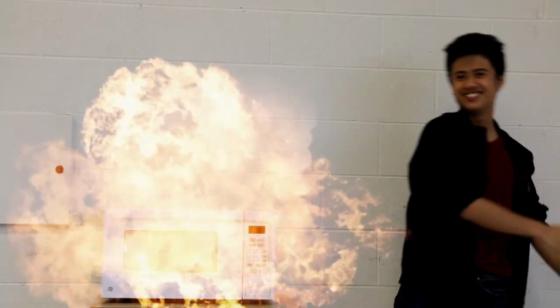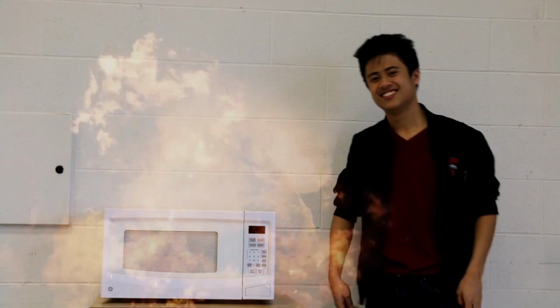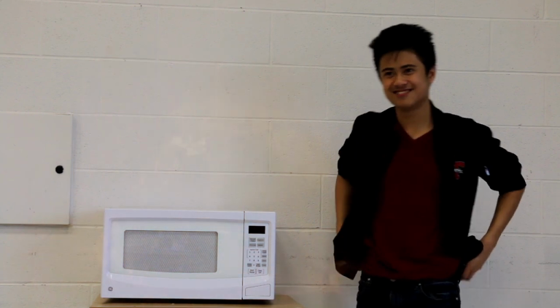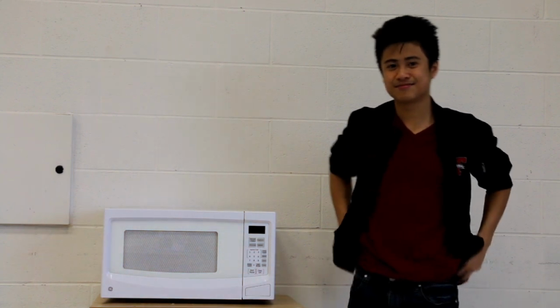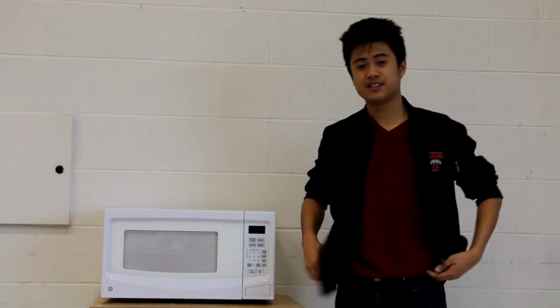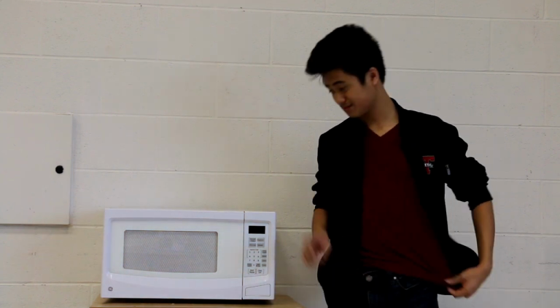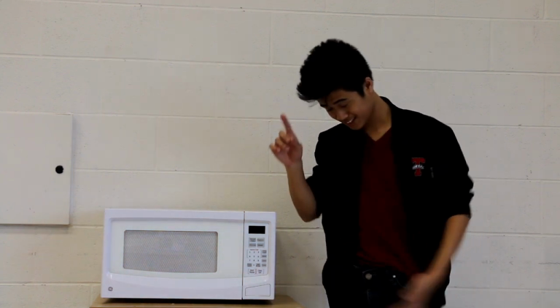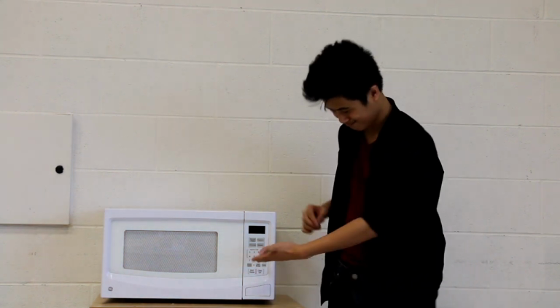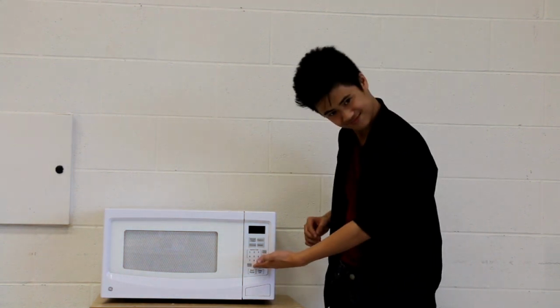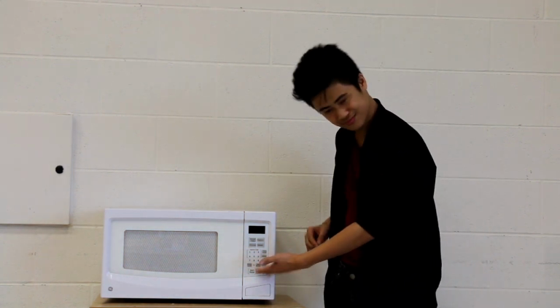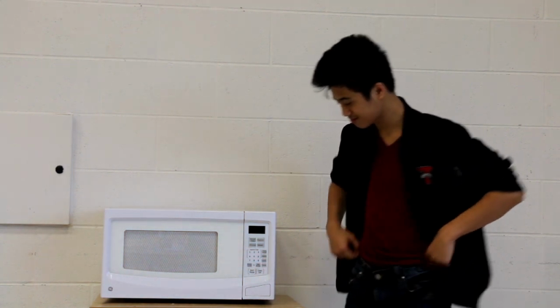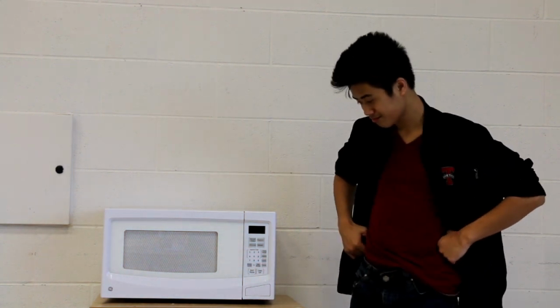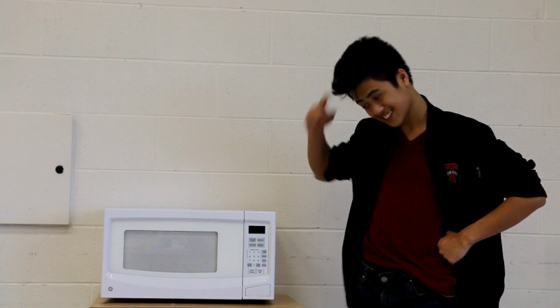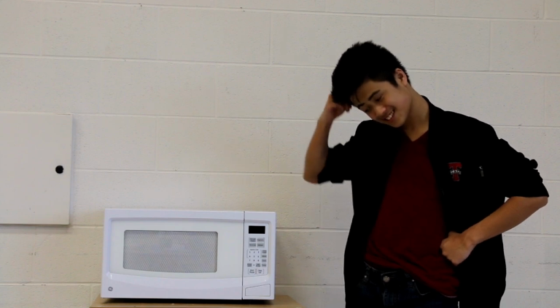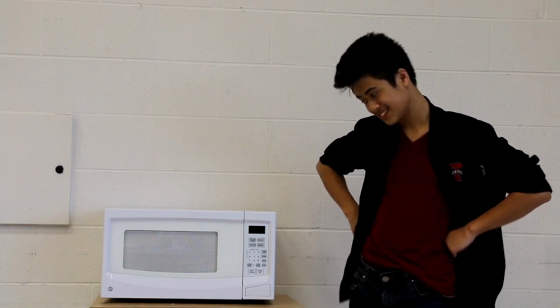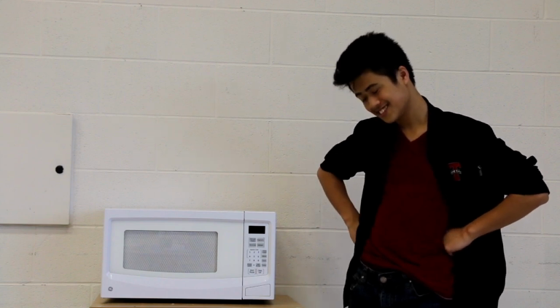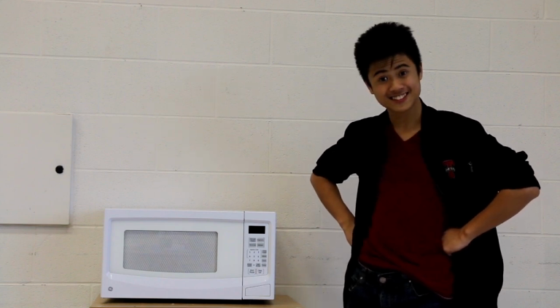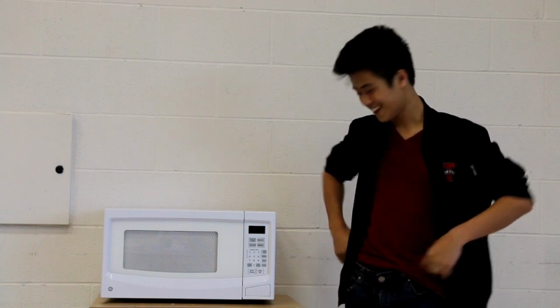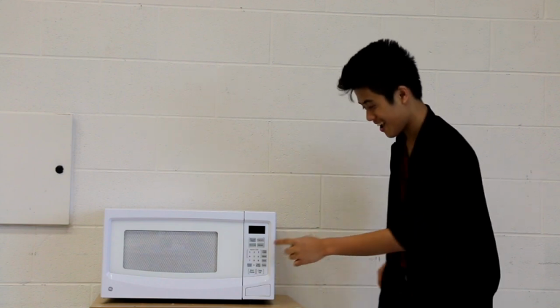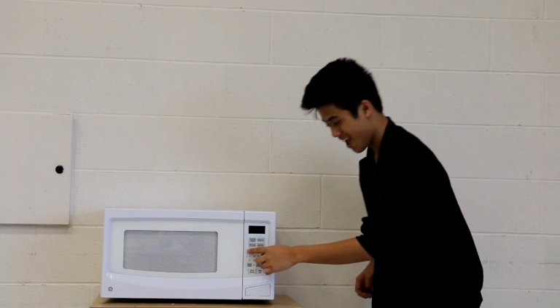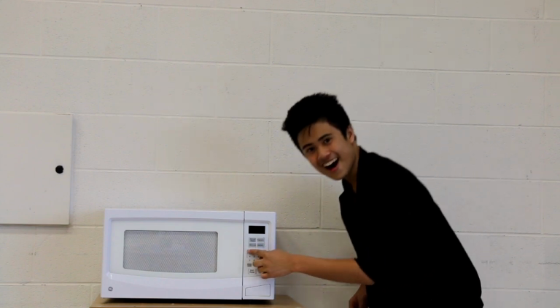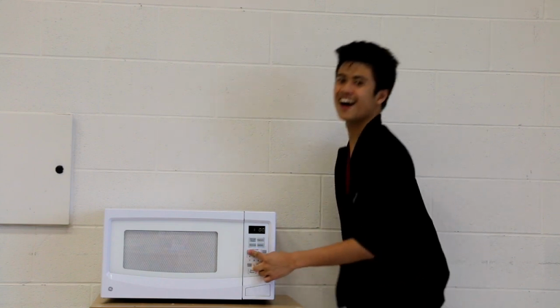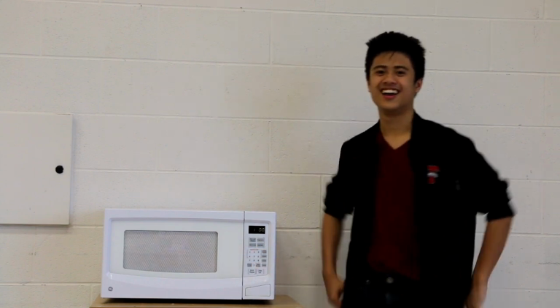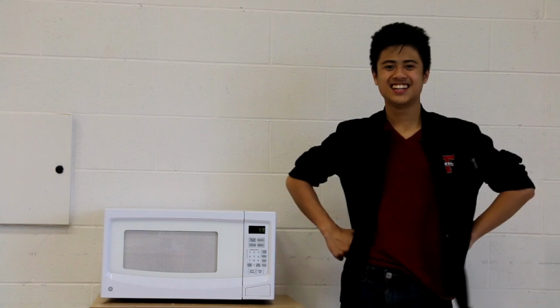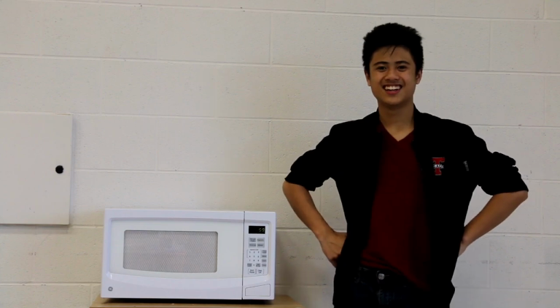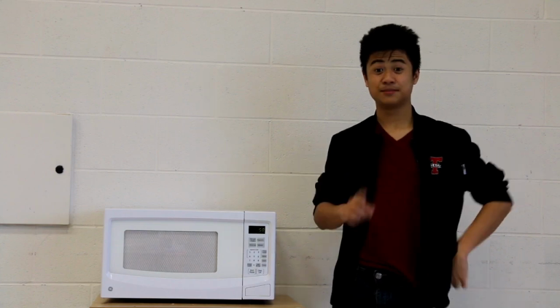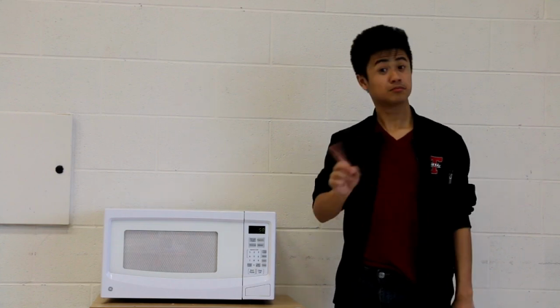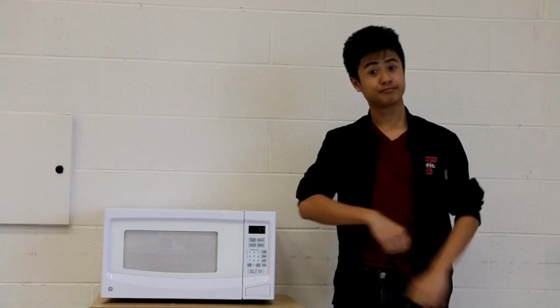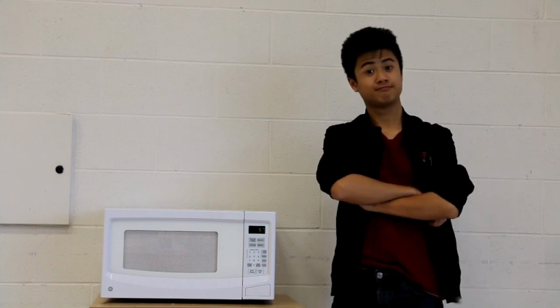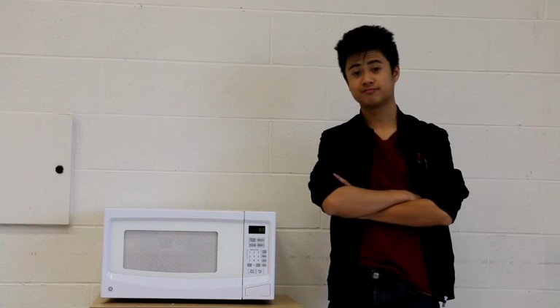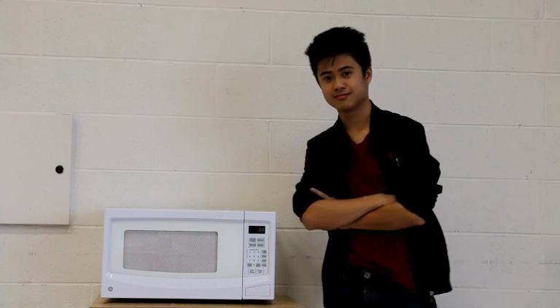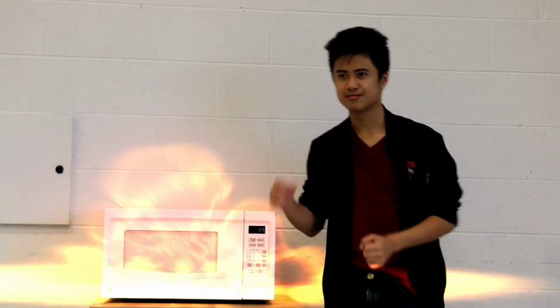Now friends, we must choose the amount of time to microwave our beloved food. From the numbers on the right side of the microwave, please select the time you think is best for your food. Anything over 10 minutes is probably not a good idea and could result in collateral damage.